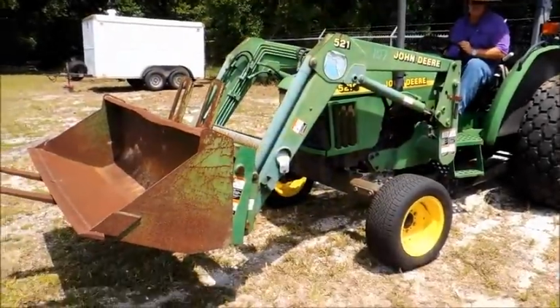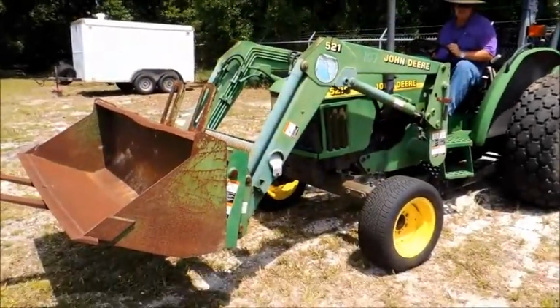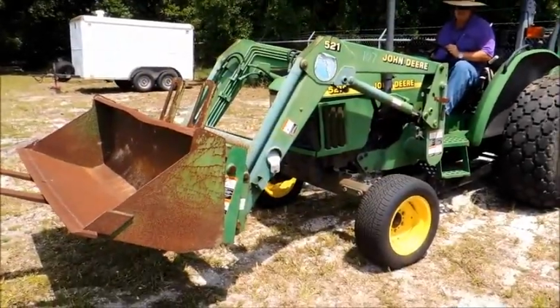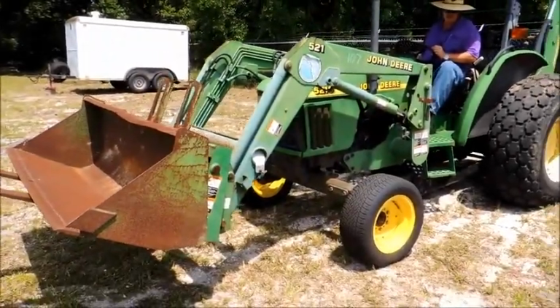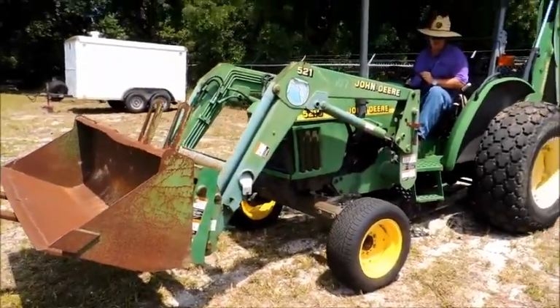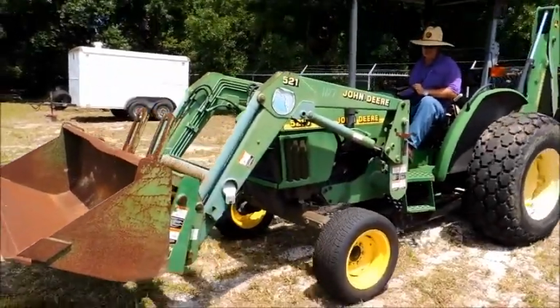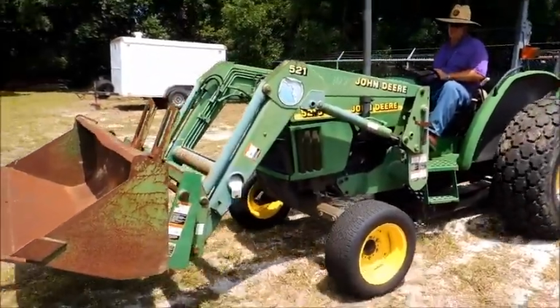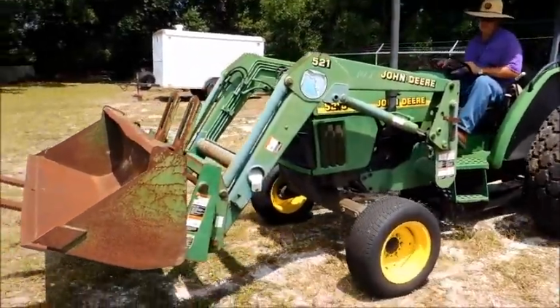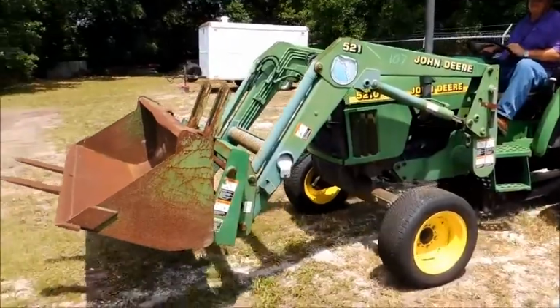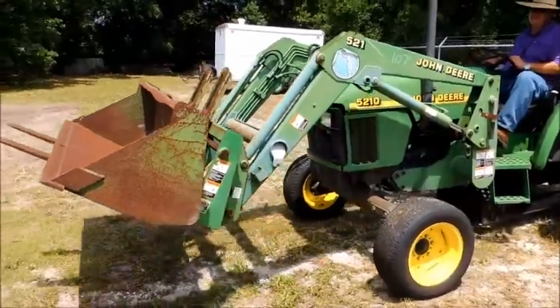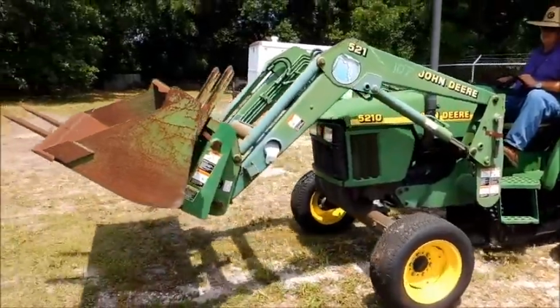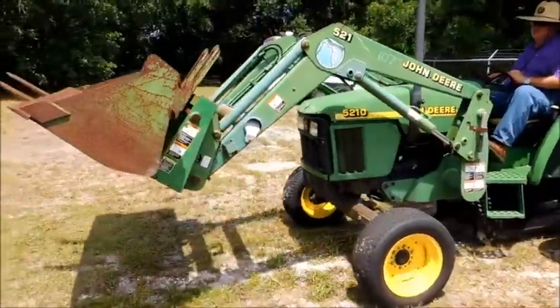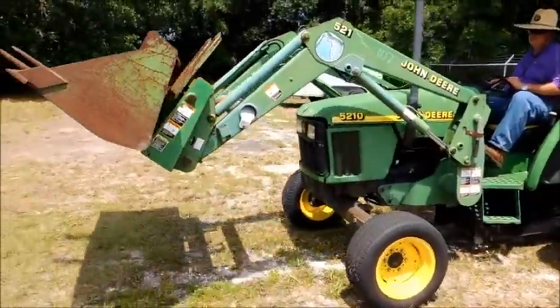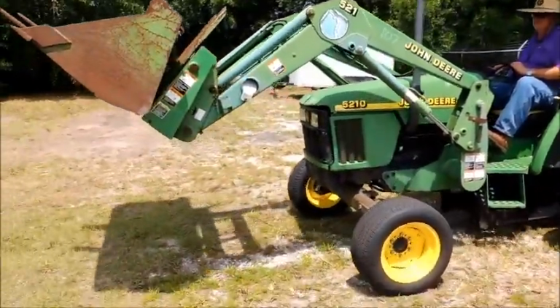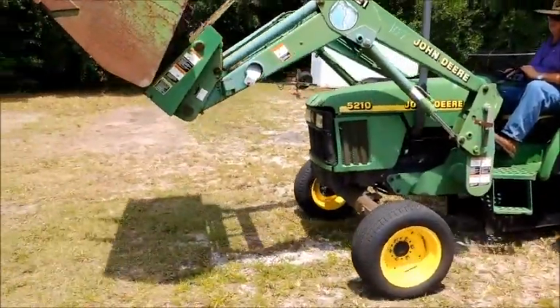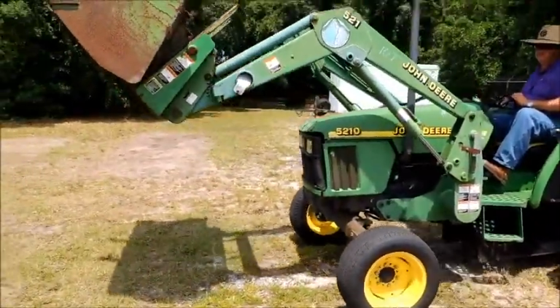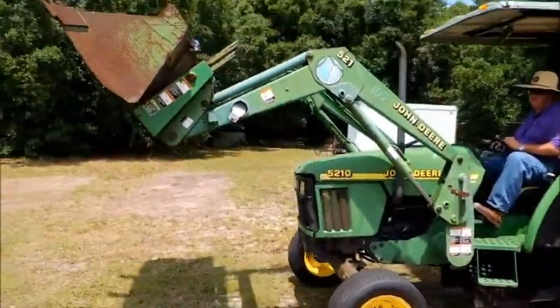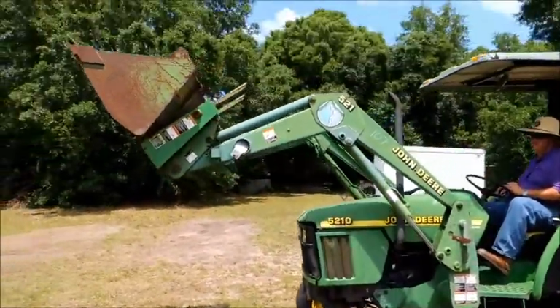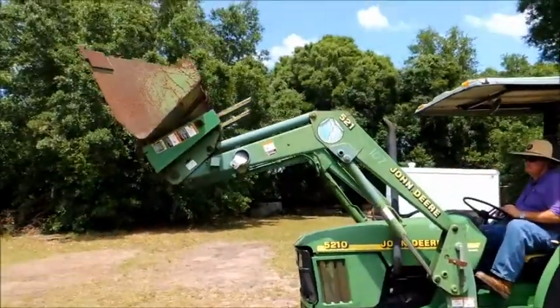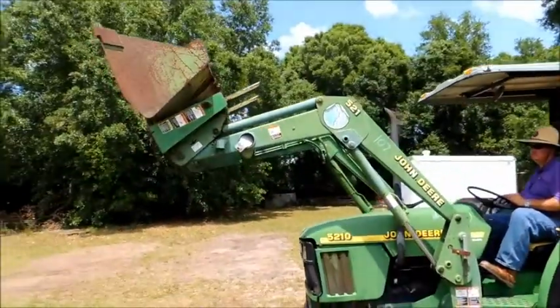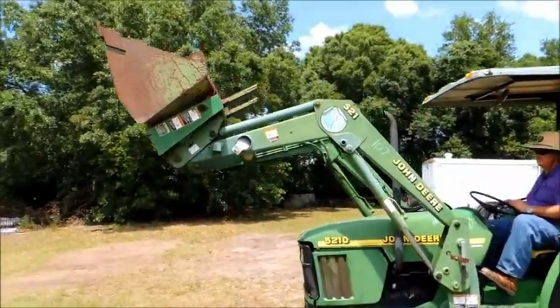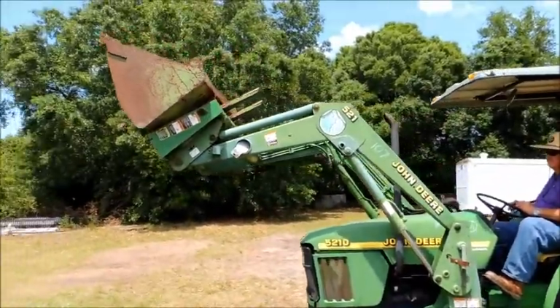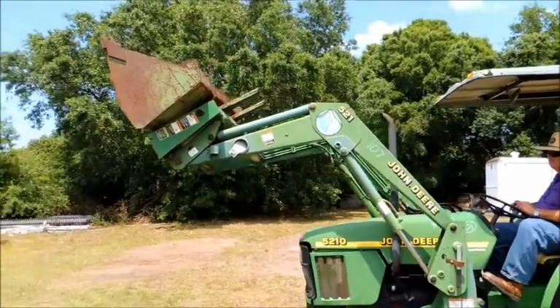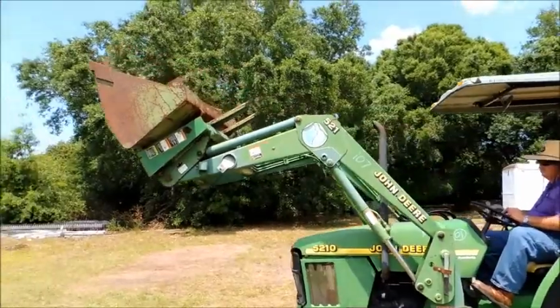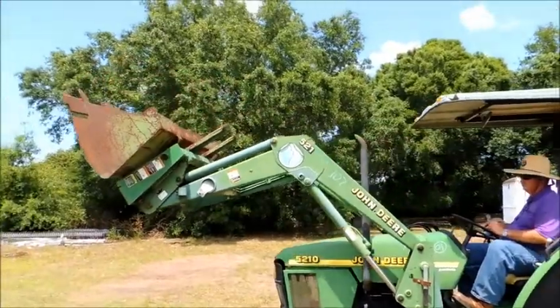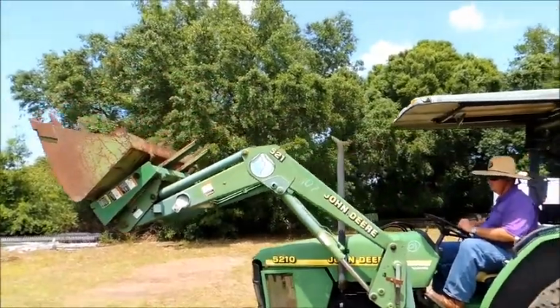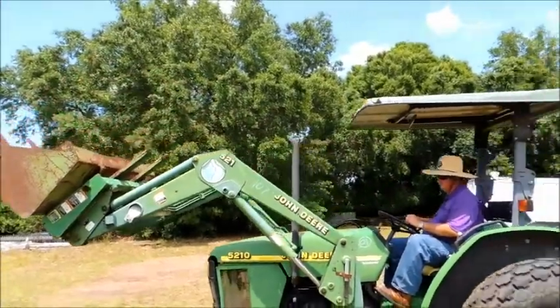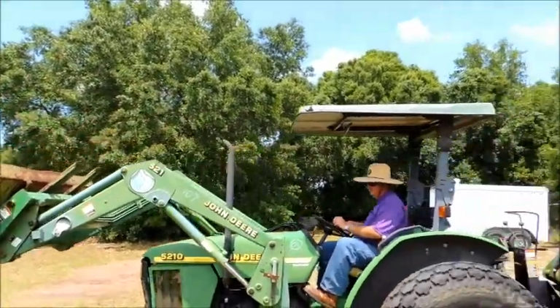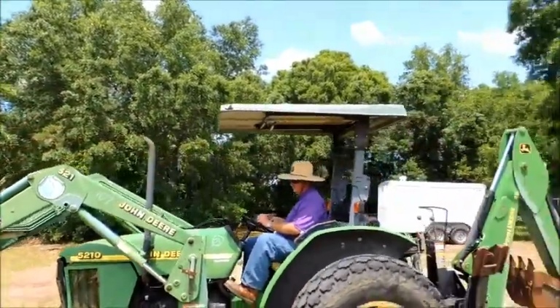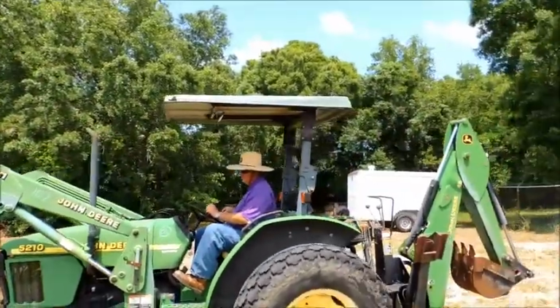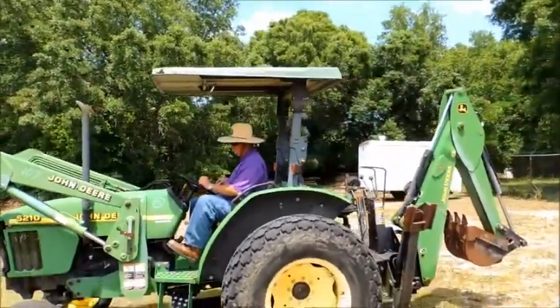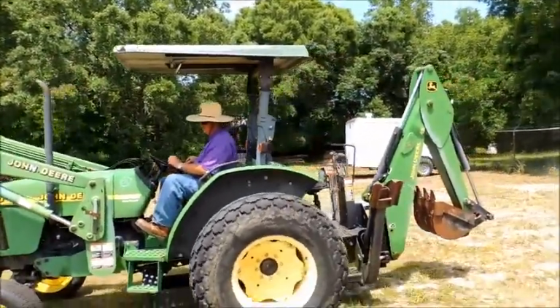This is lot number 107, a 5210 John Deere. It has turf tires, a set of forks and a bucket, with a backhoe.